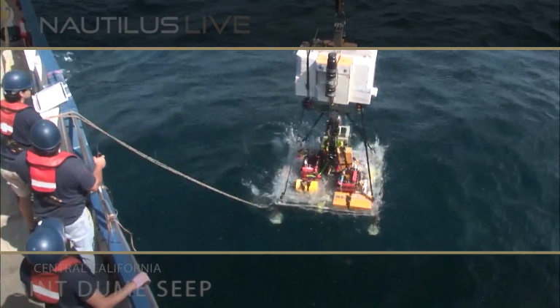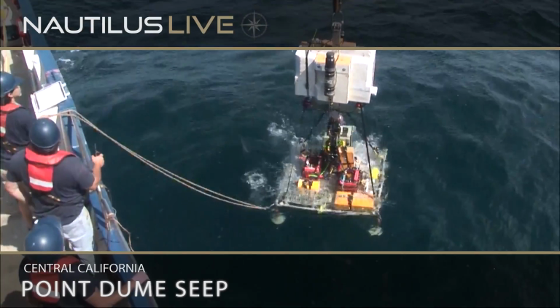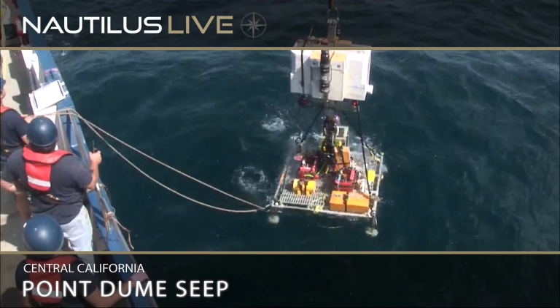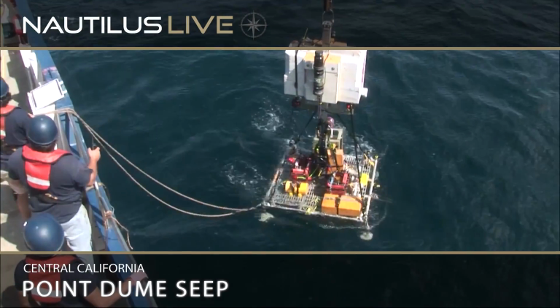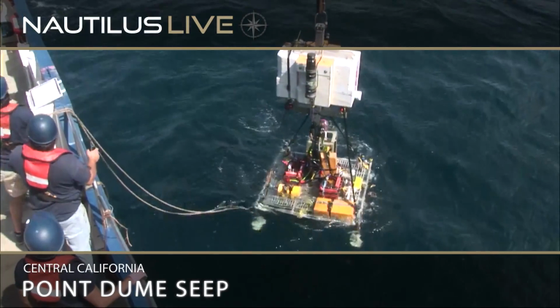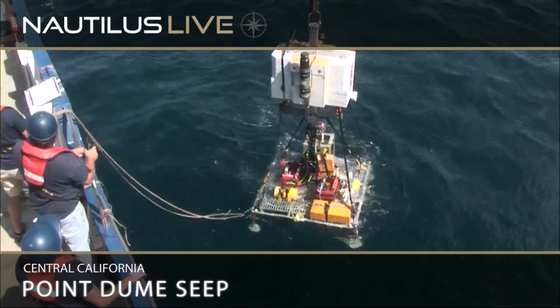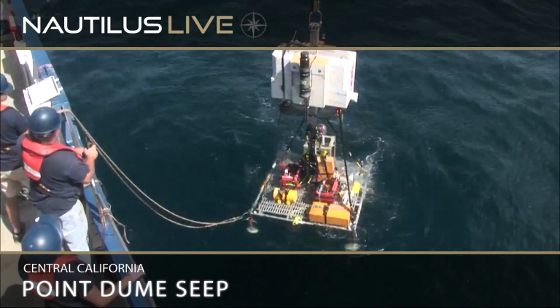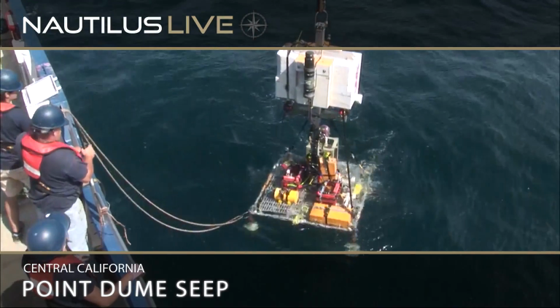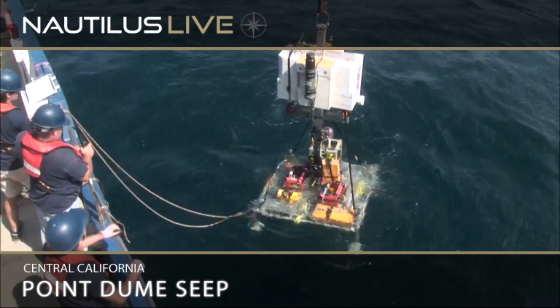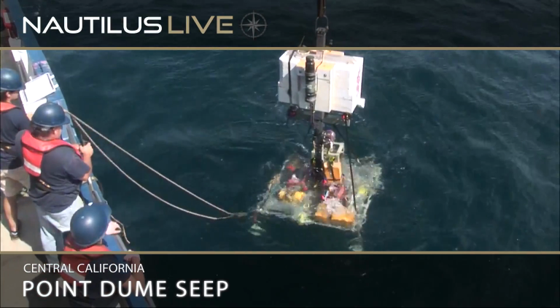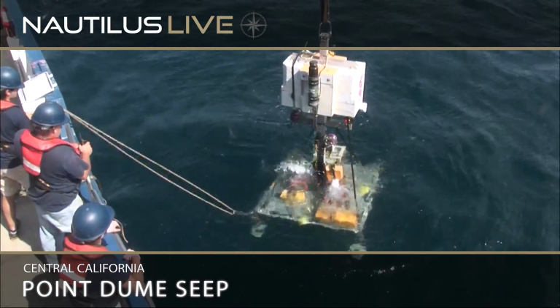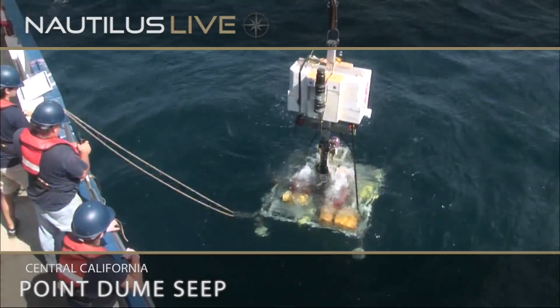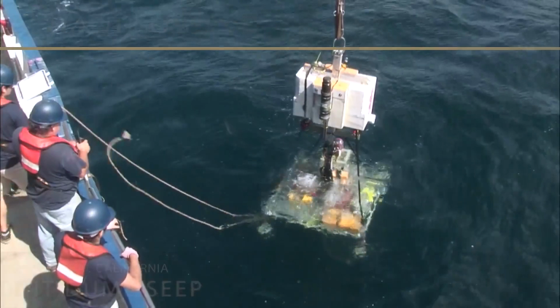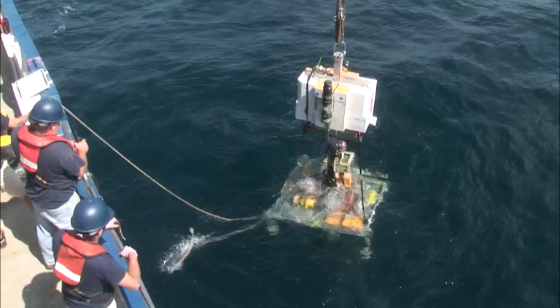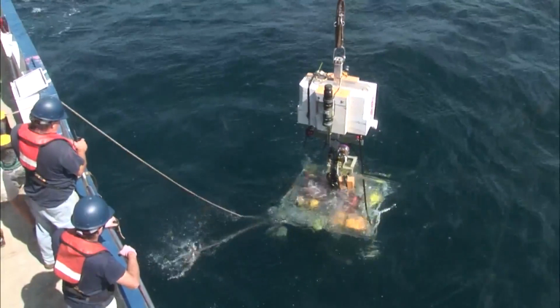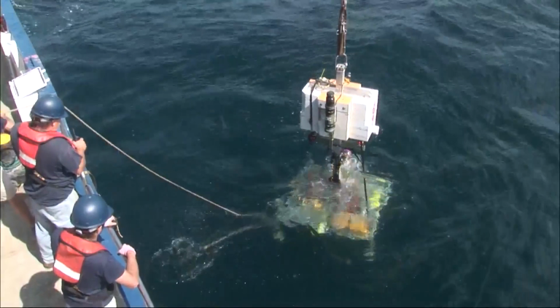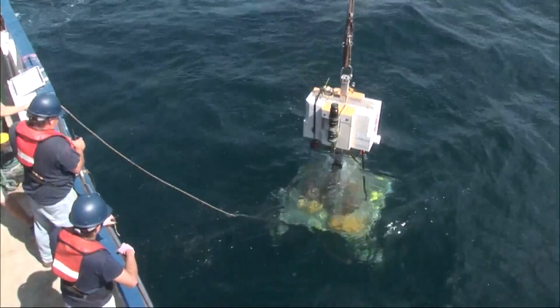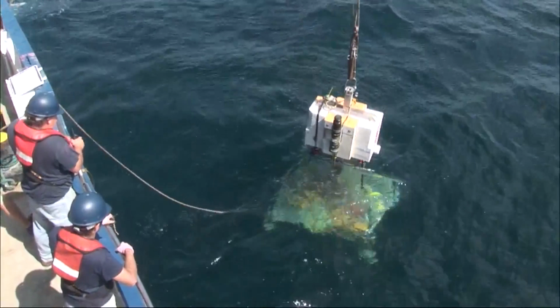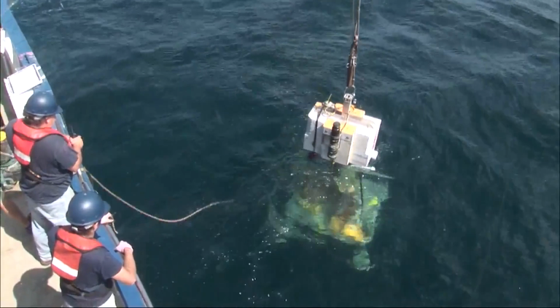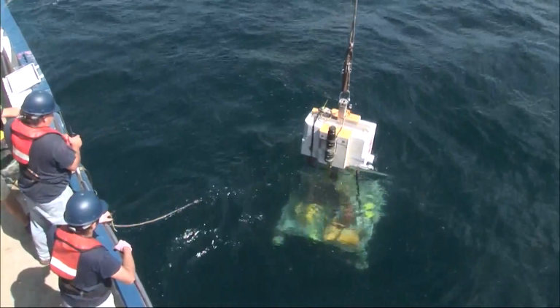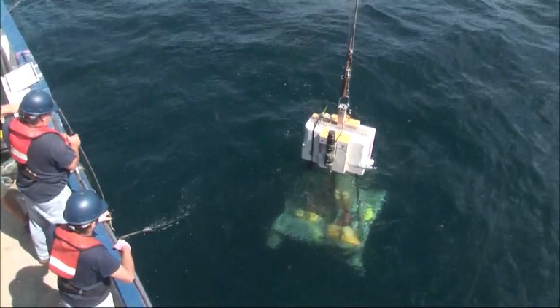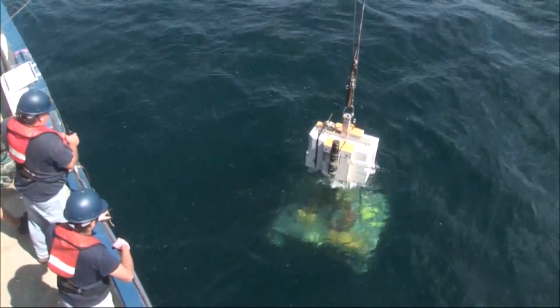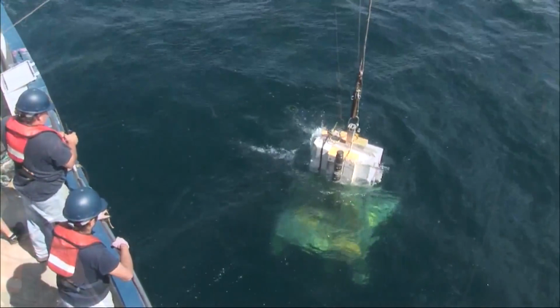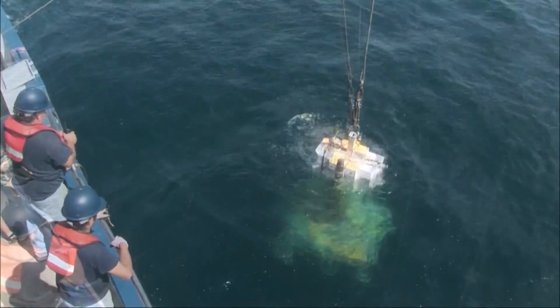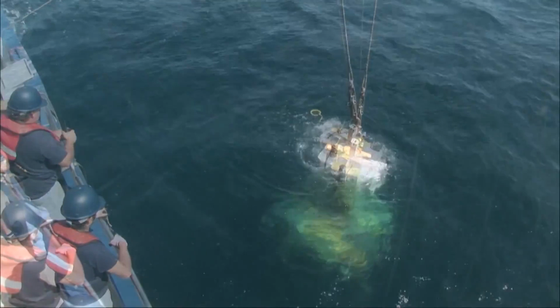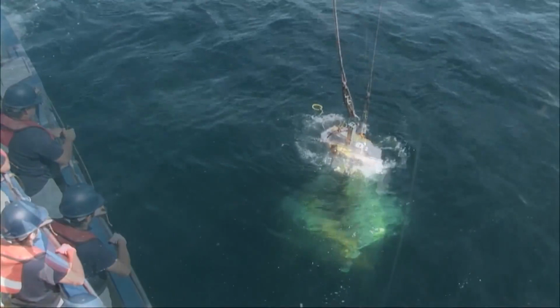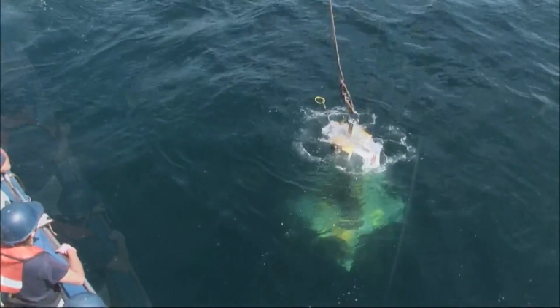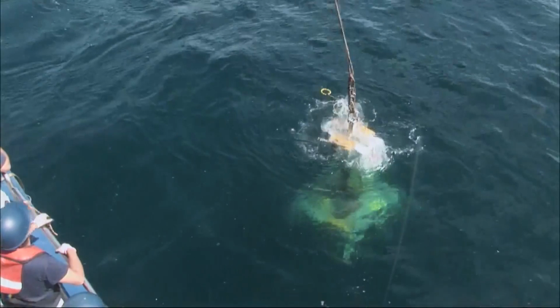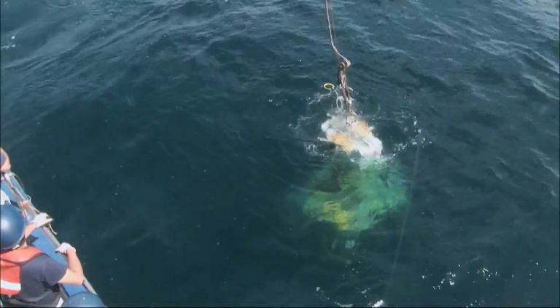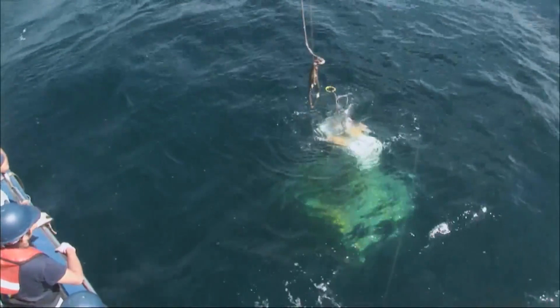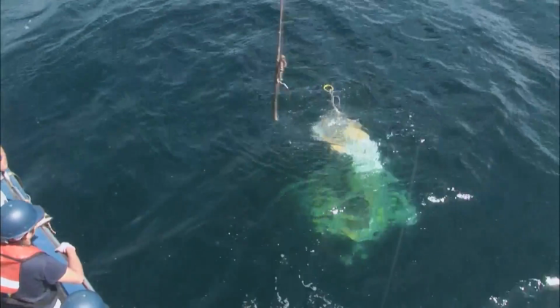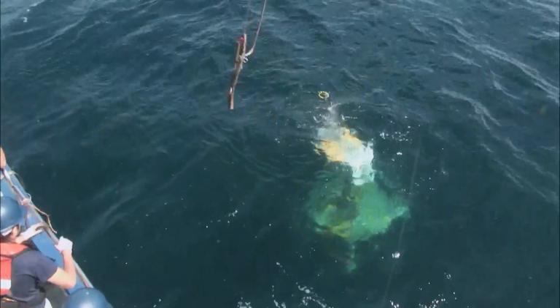Lander's wet. Tagline's clear. Lander's away.